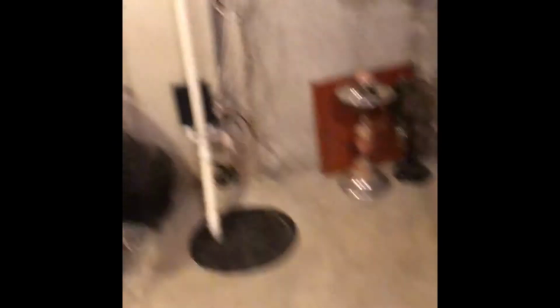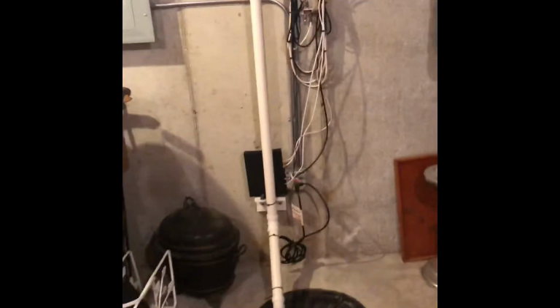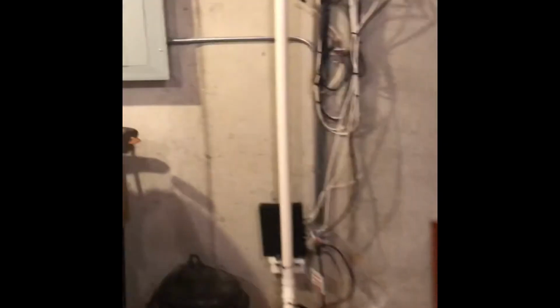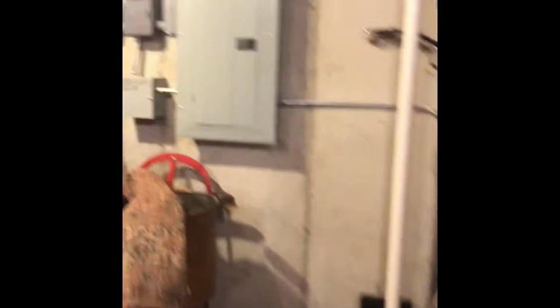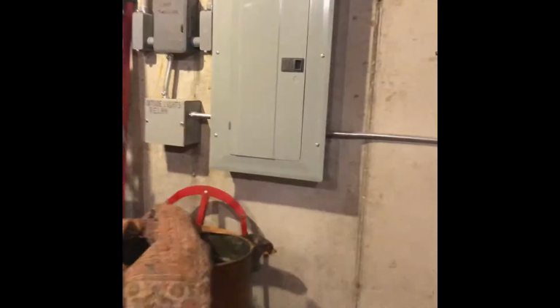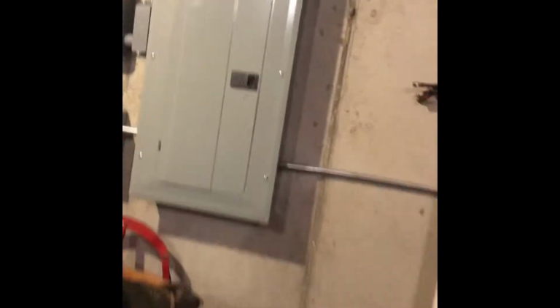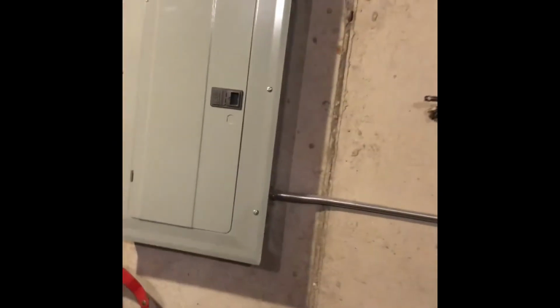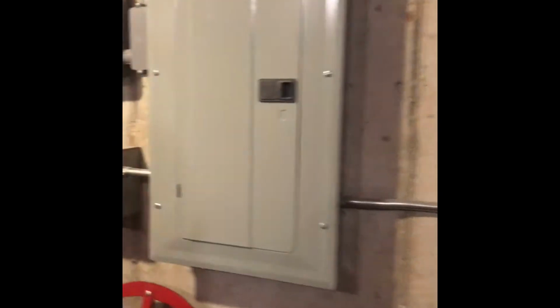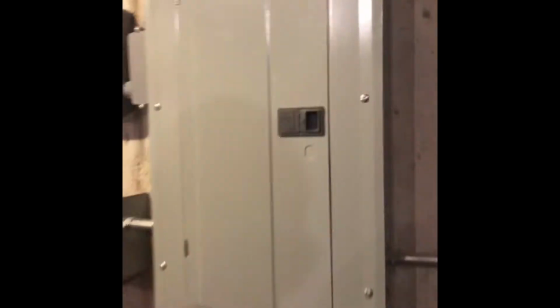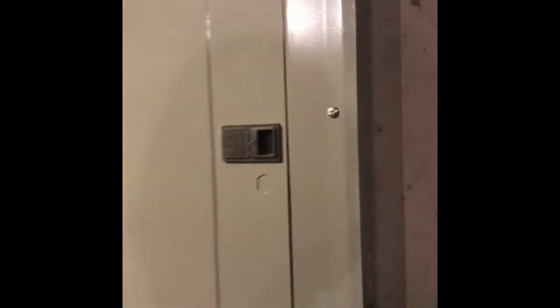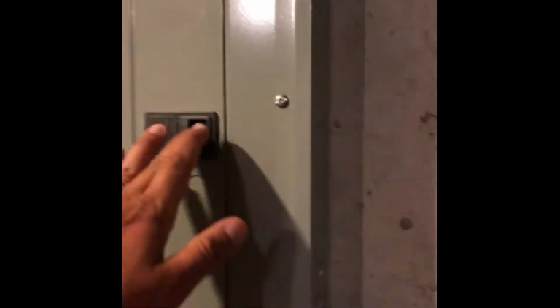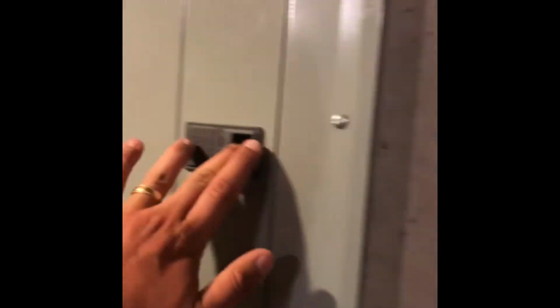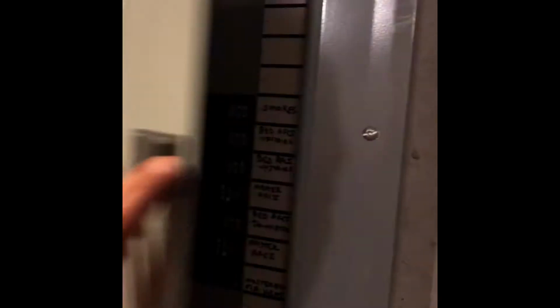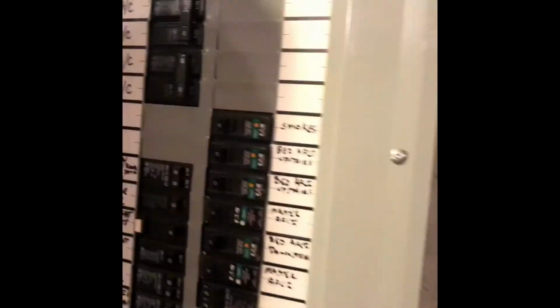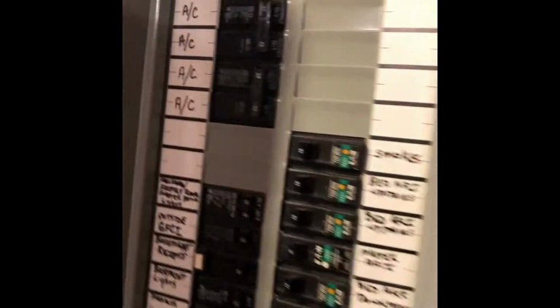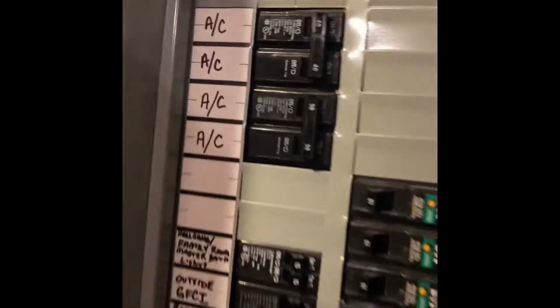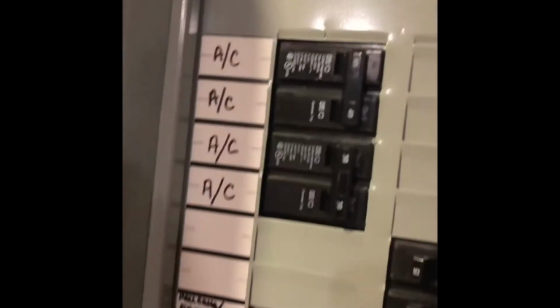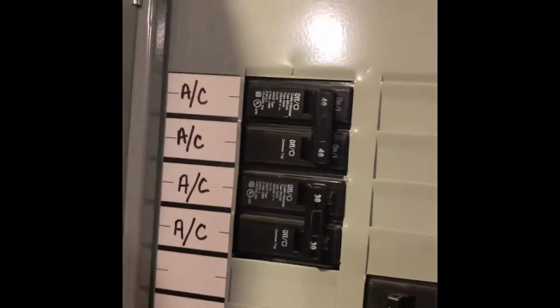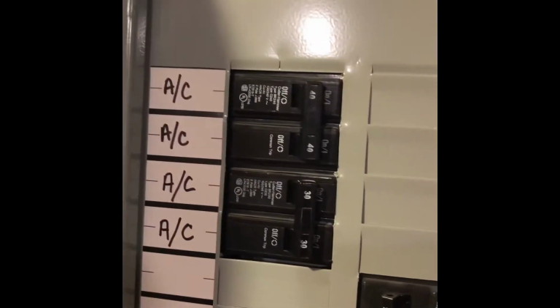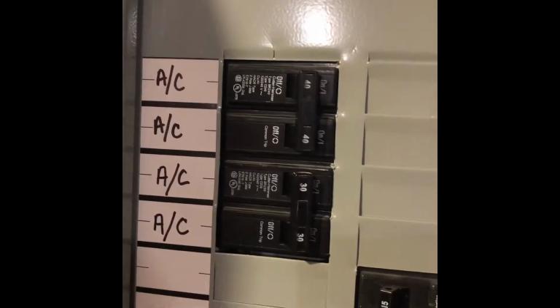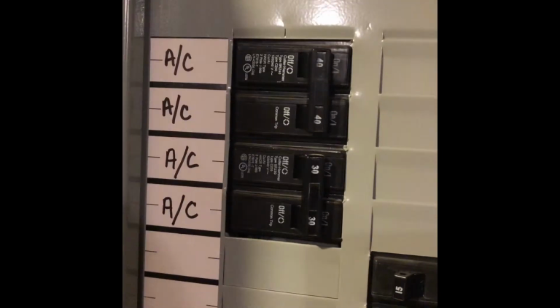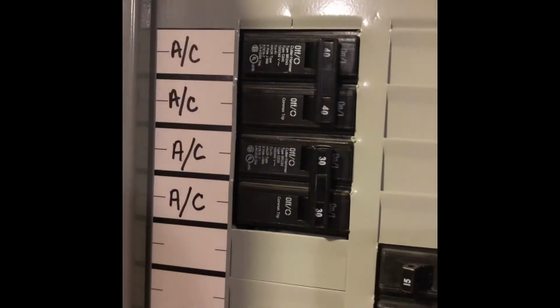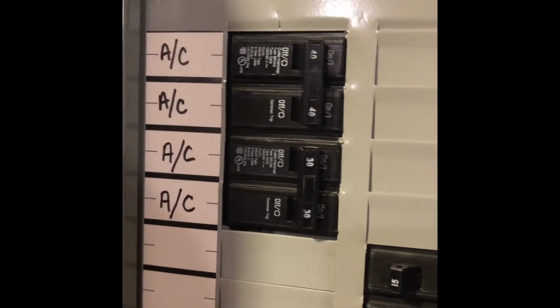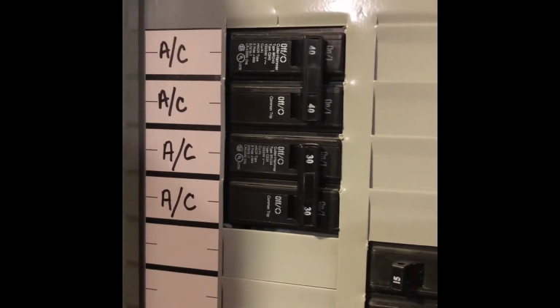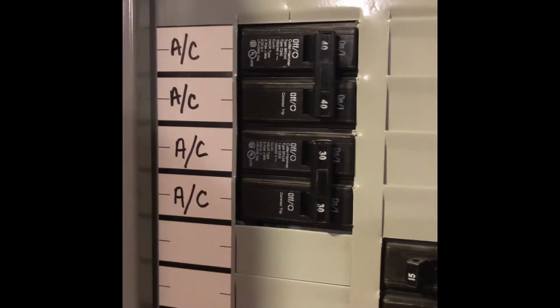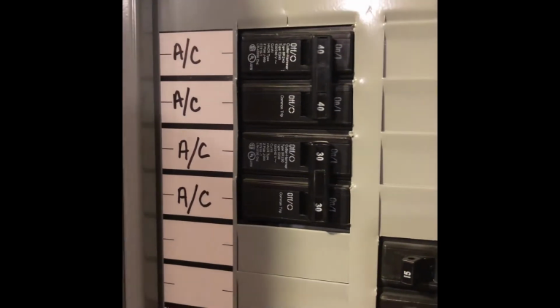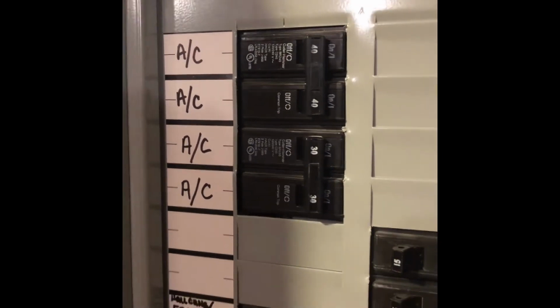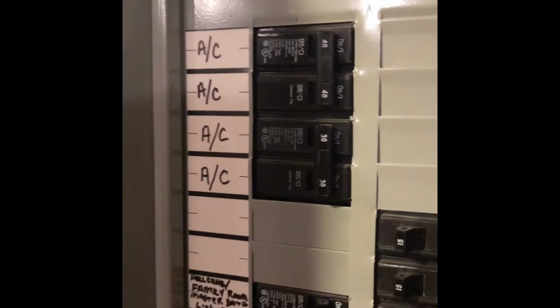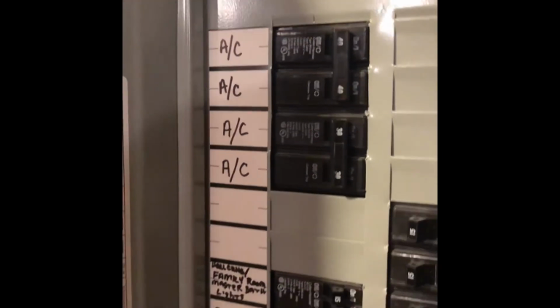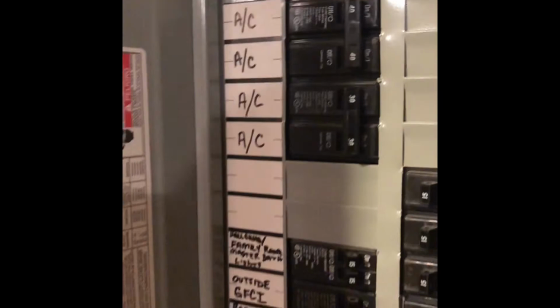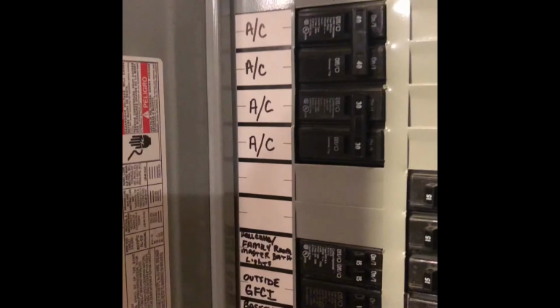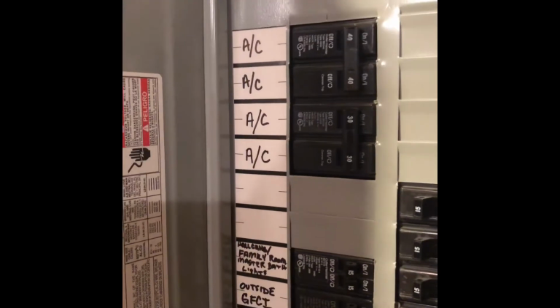The breaker panel is right over here and it's an Eaton load center. Both AC units are on the same panel — we have a double 40 amp breaker there. Not quite sure which one's which.